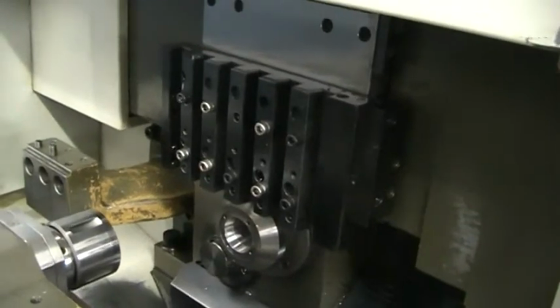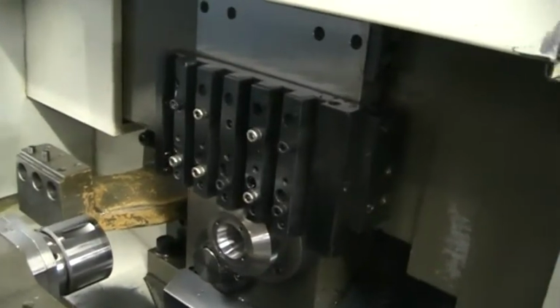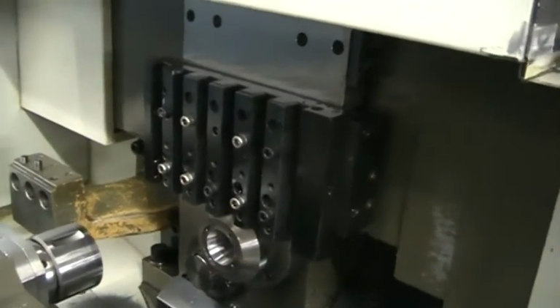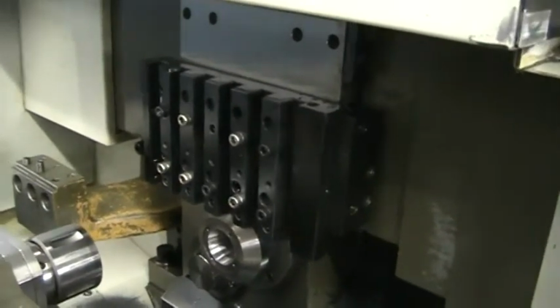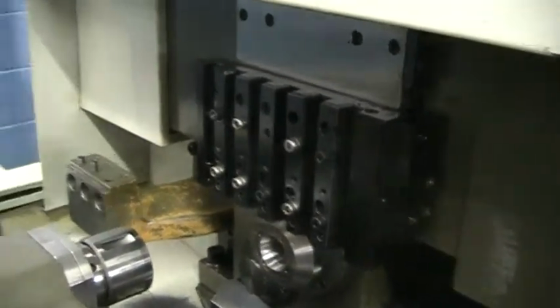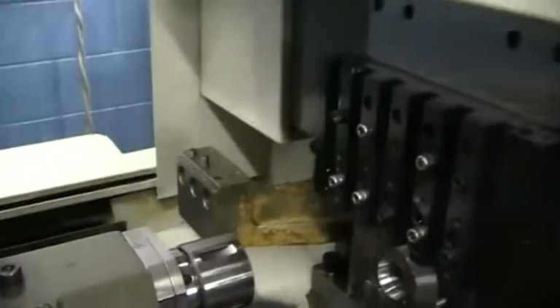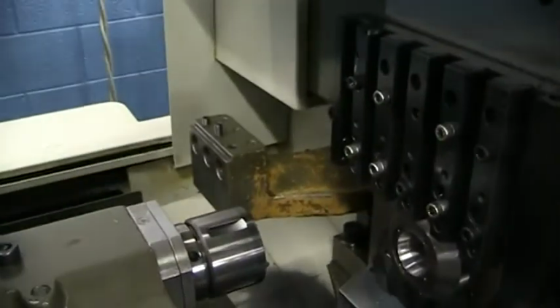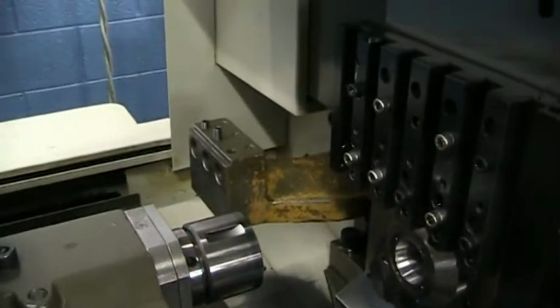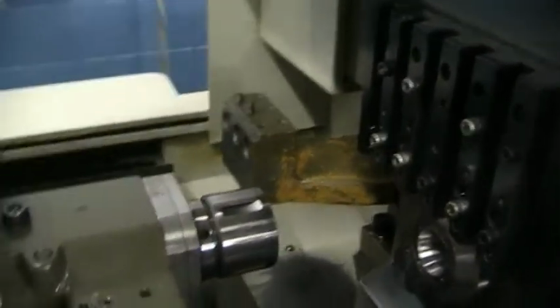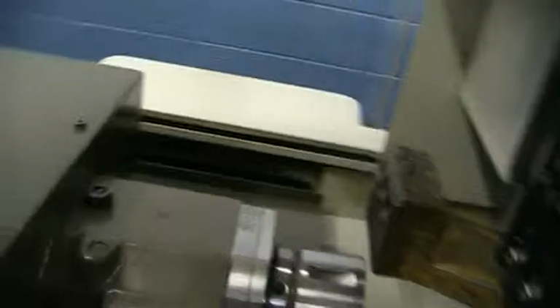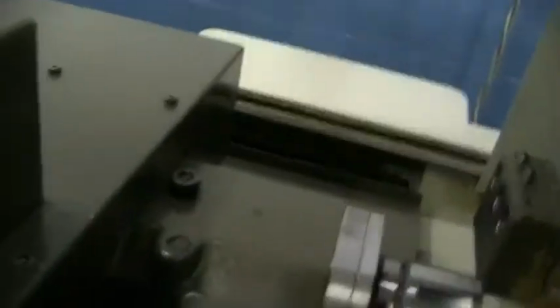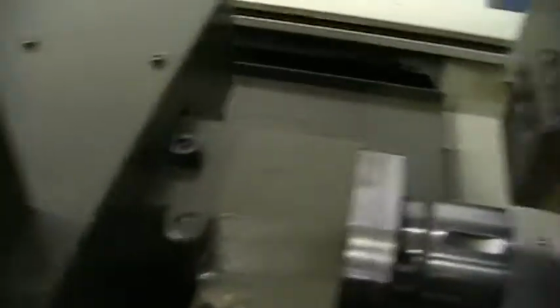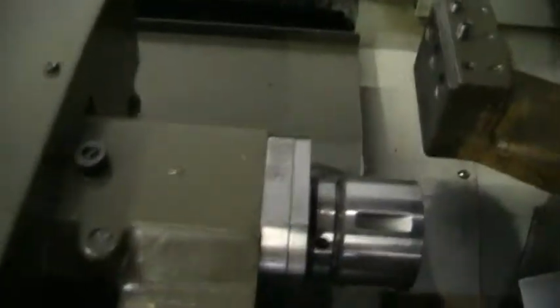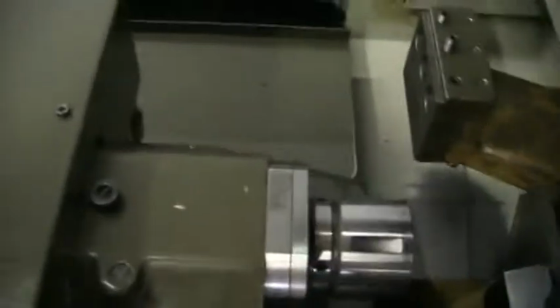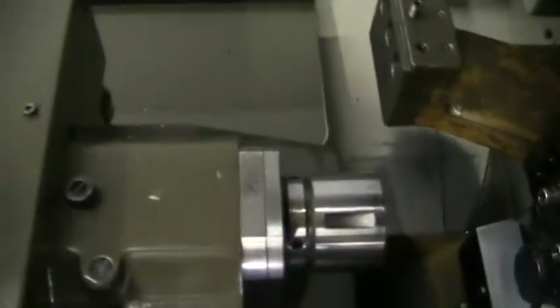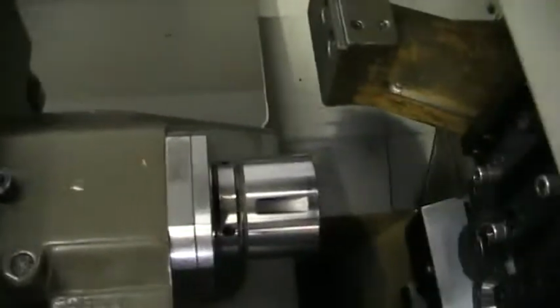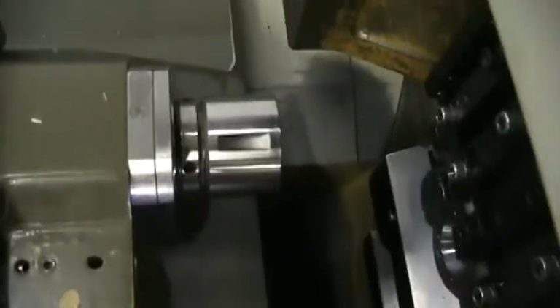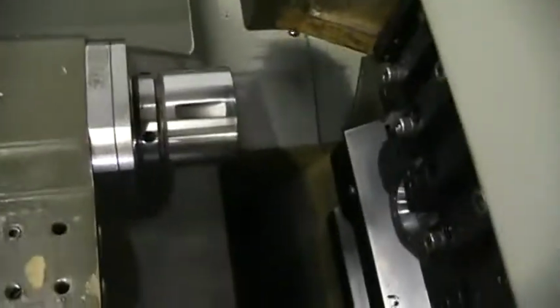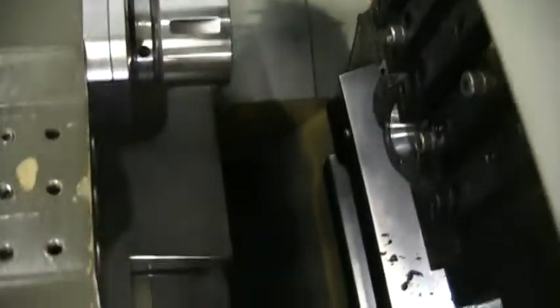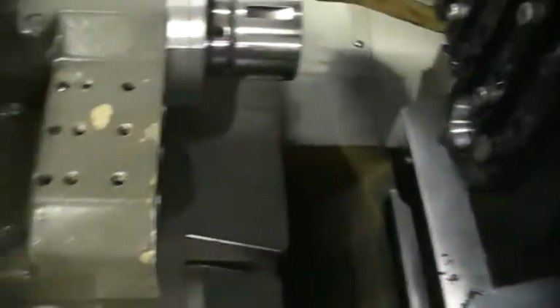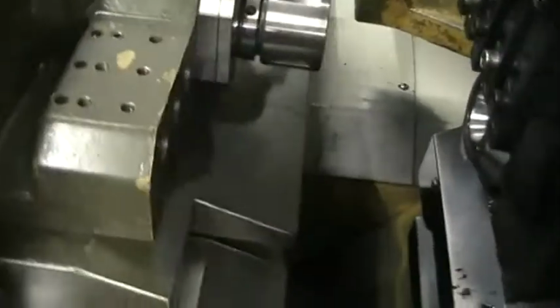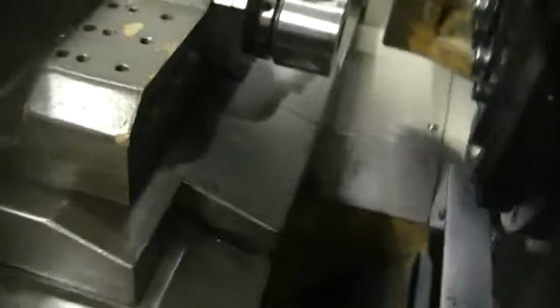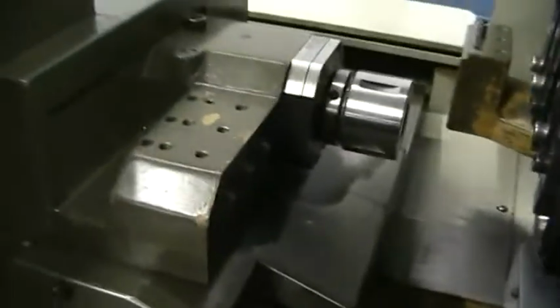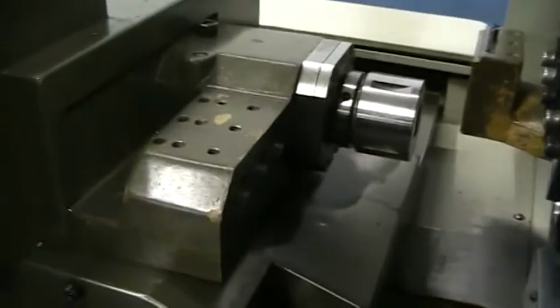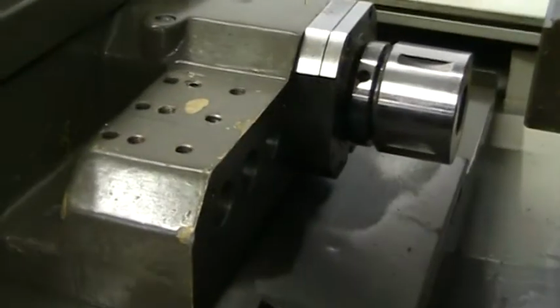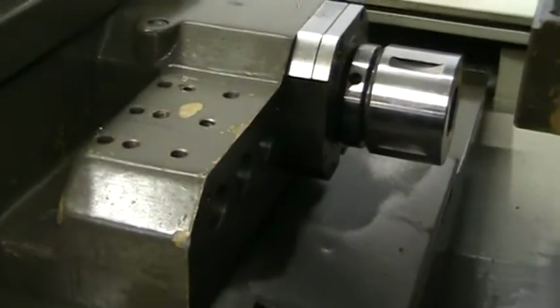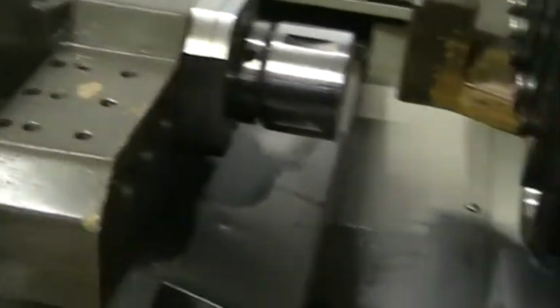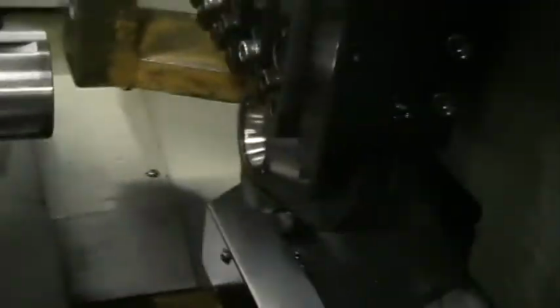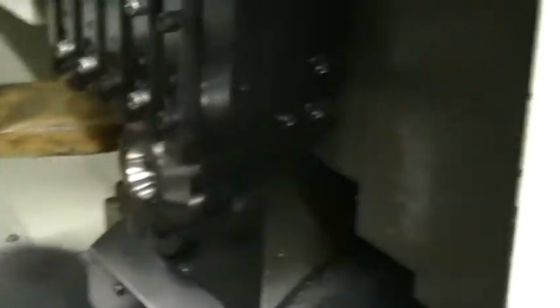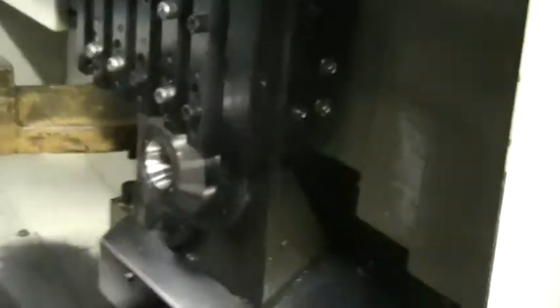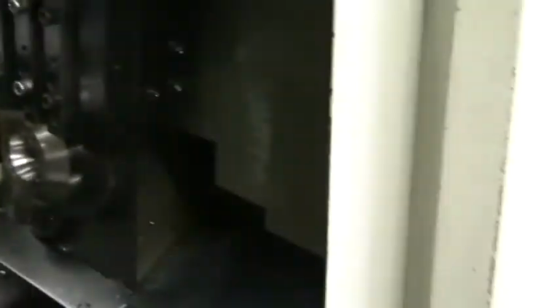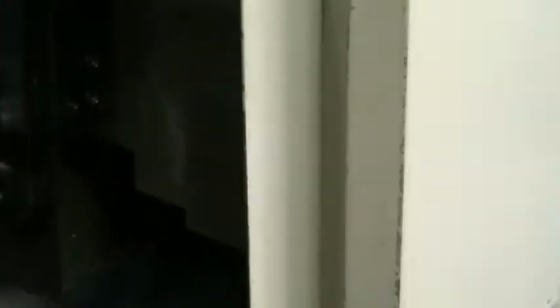Six tool holder, three back working. Energy over the top, three end working. Along with the sub spindle. The guide bushing — can you come over here?